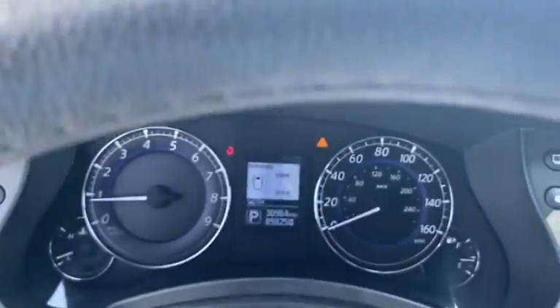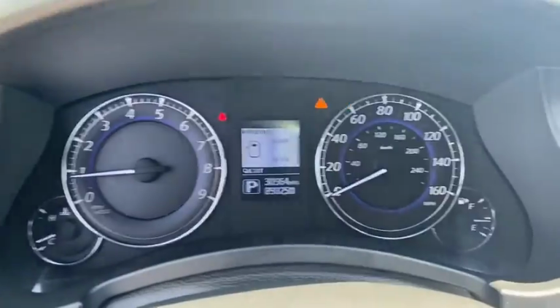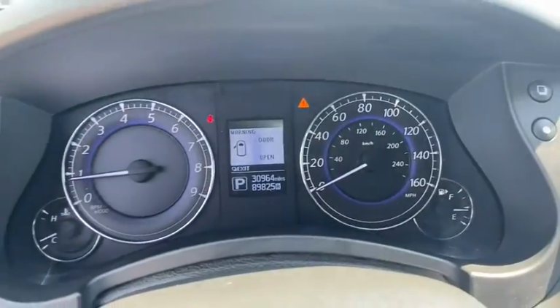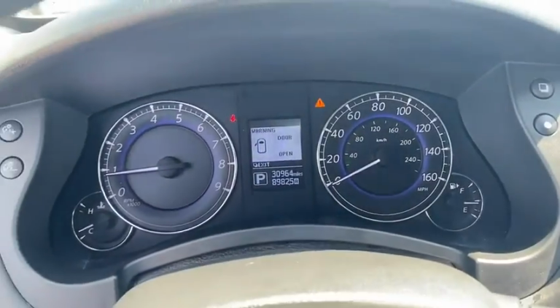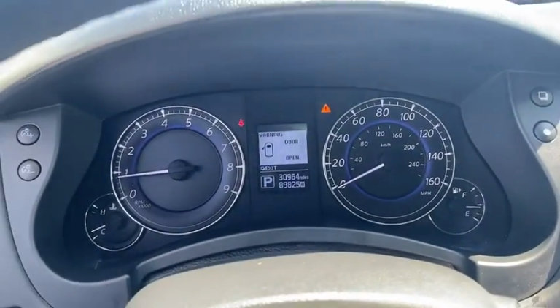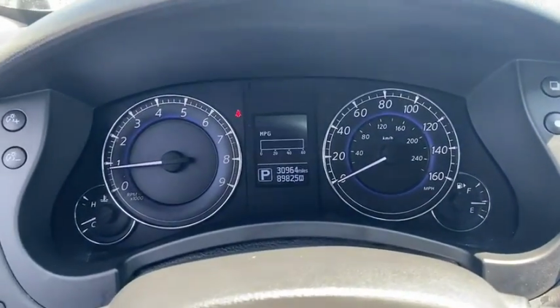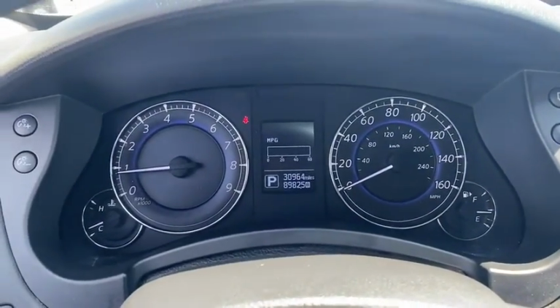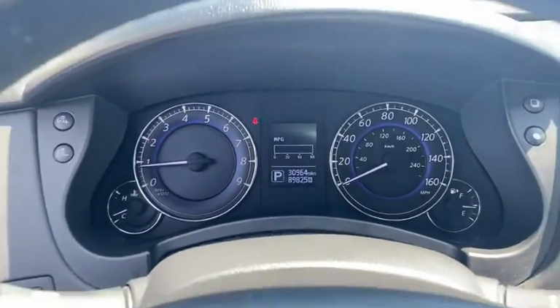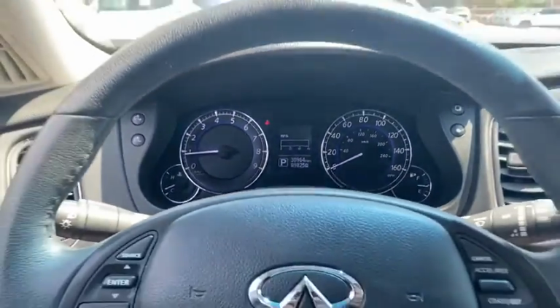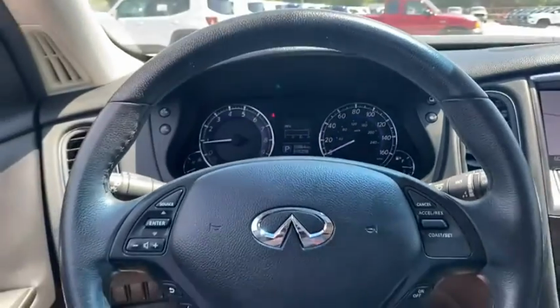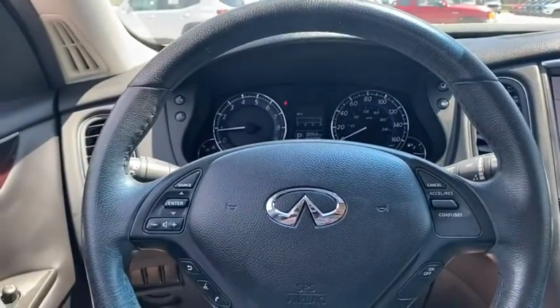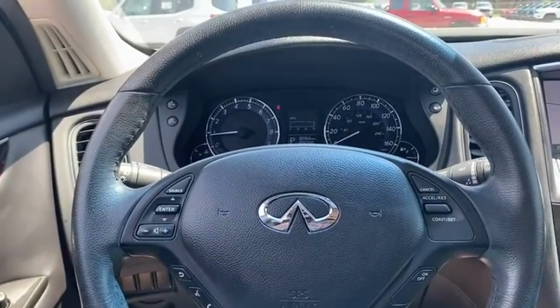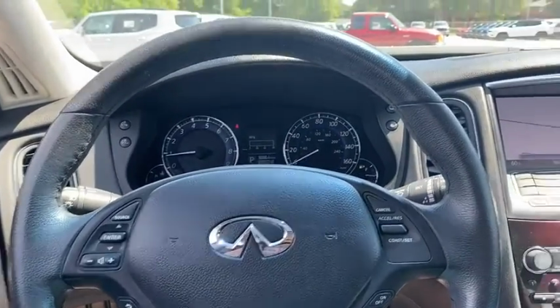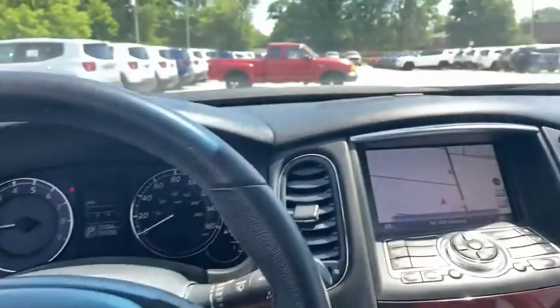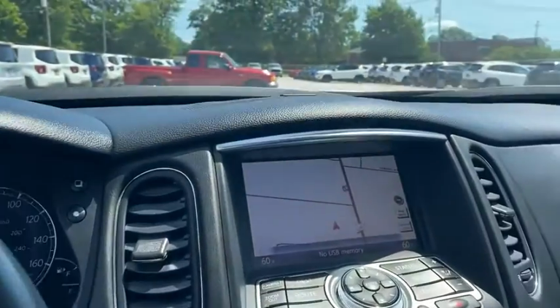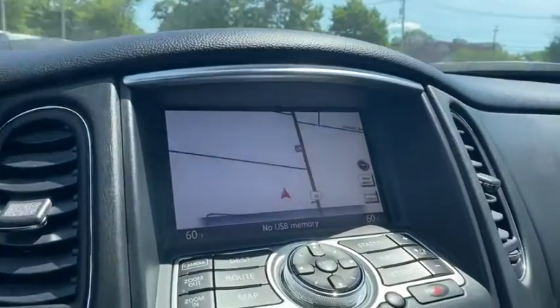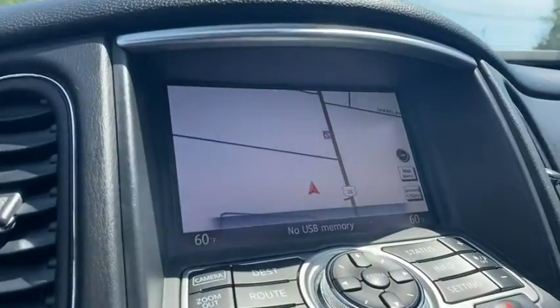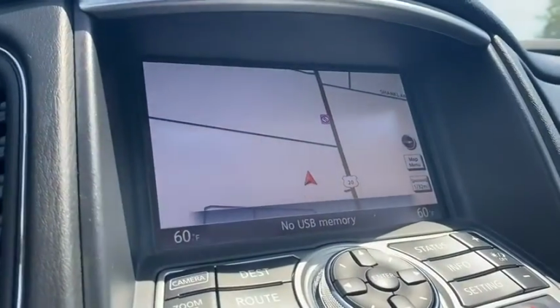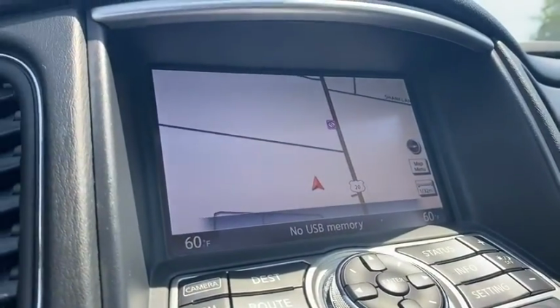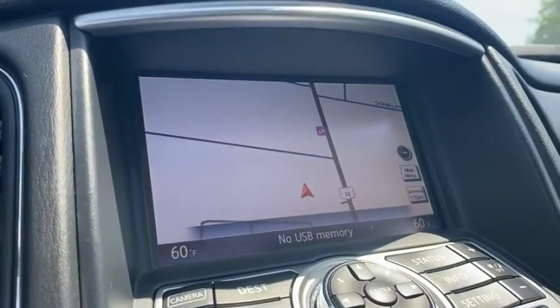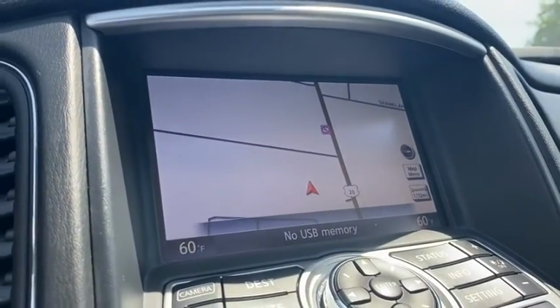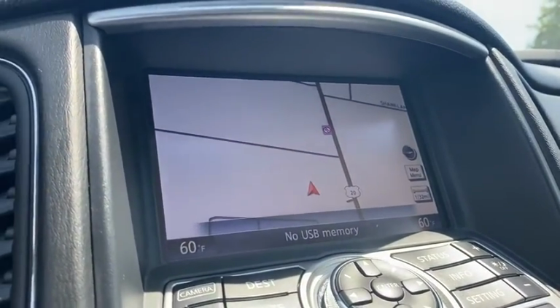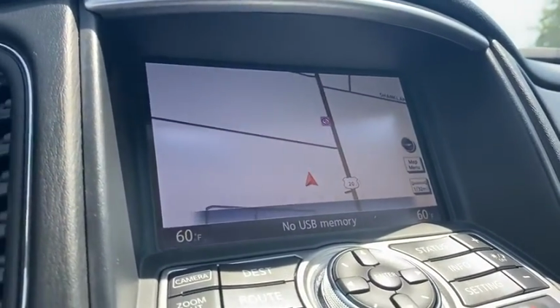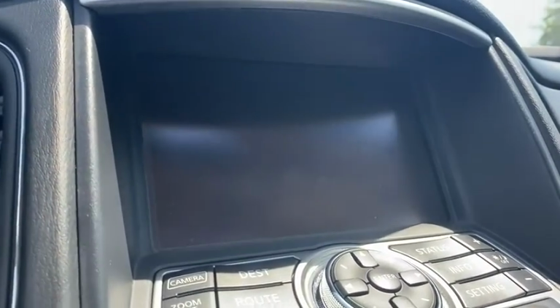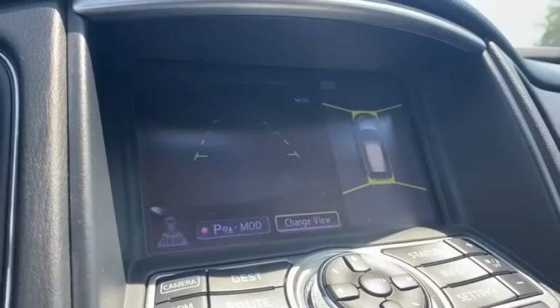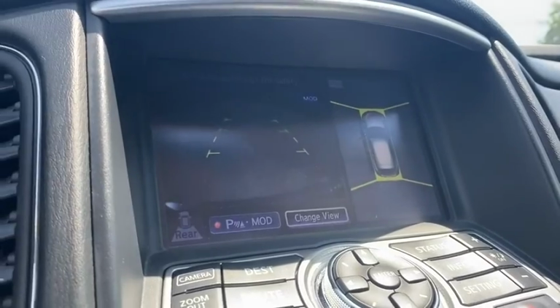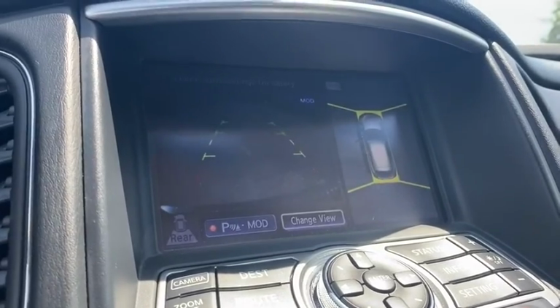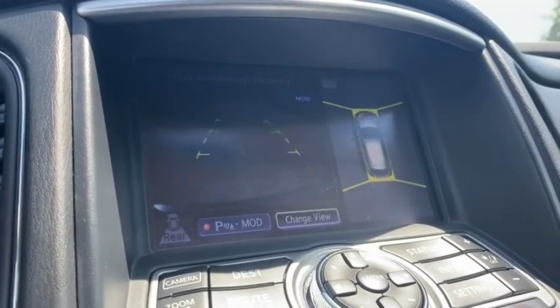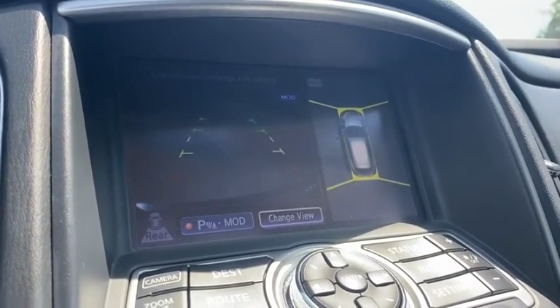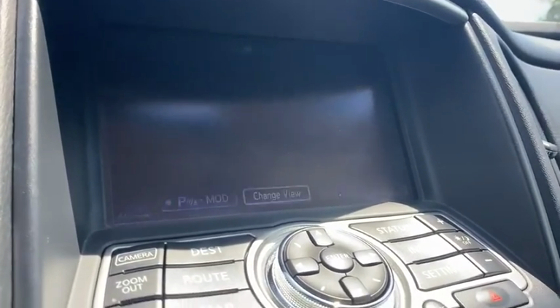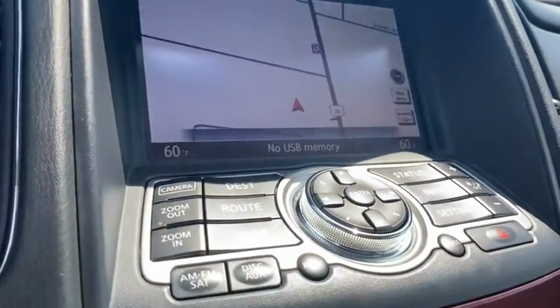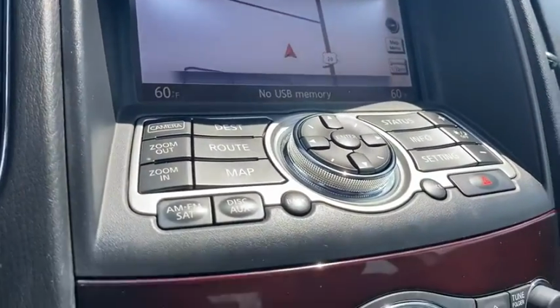This vehicle has less than 35,000 miles. Here are some of this vehicle's great options: traction control, power passenger seats, dual airbags, leather-wrapped steering wheel, alloy wheels, power steering, four-wheel disc brakes.